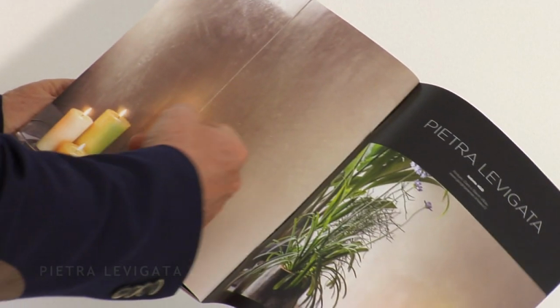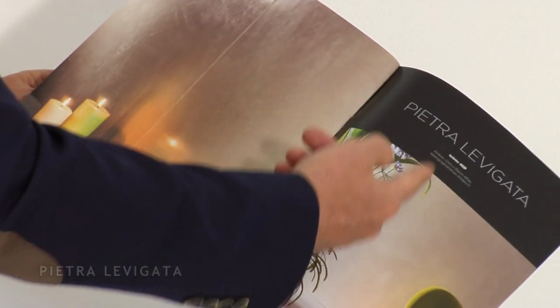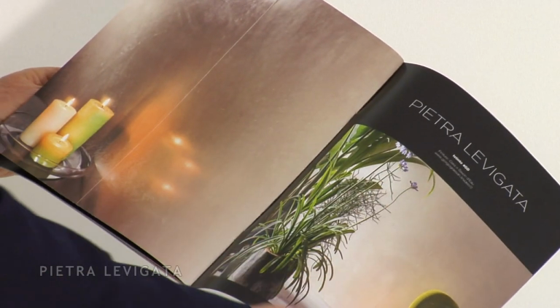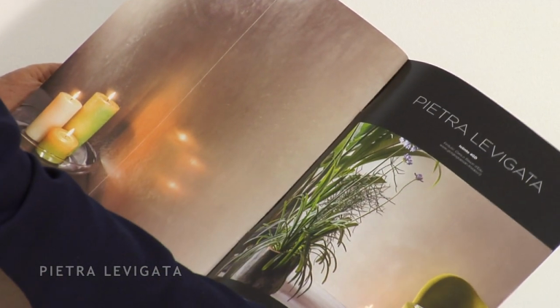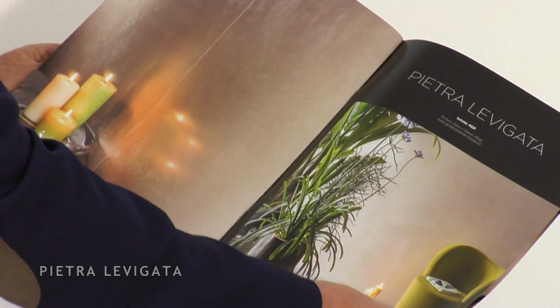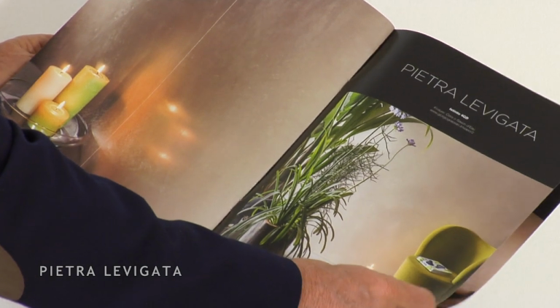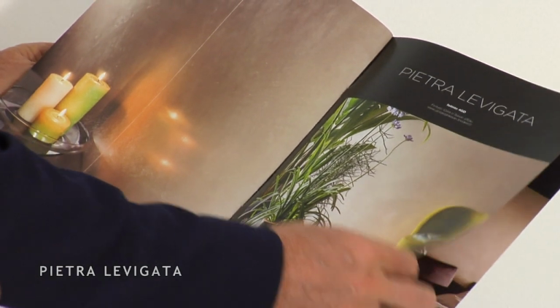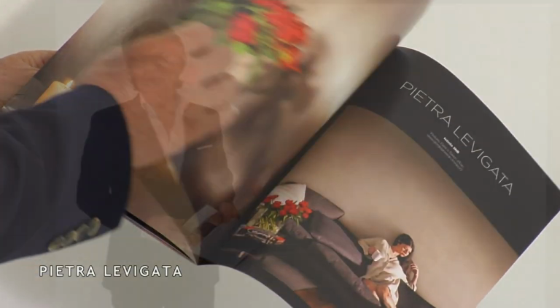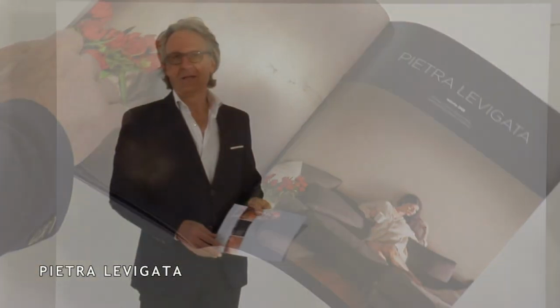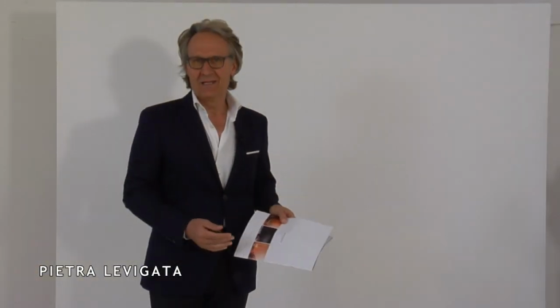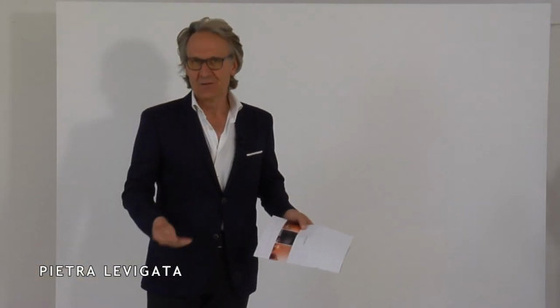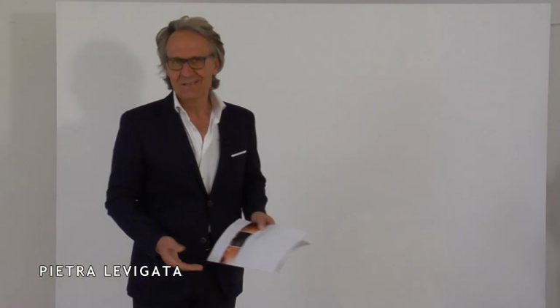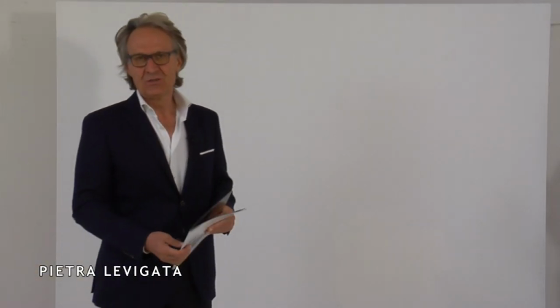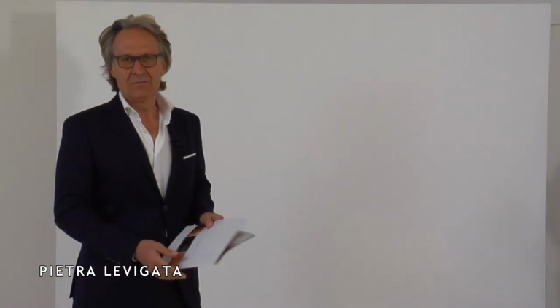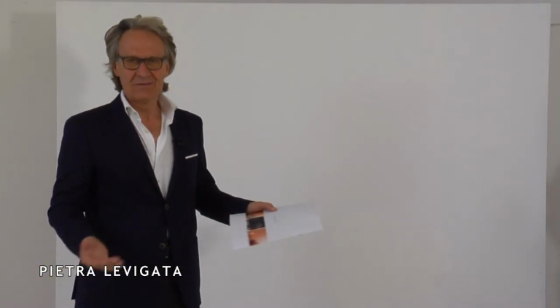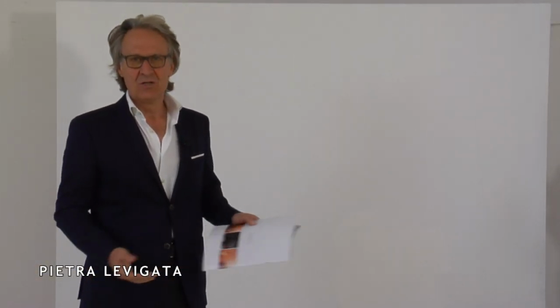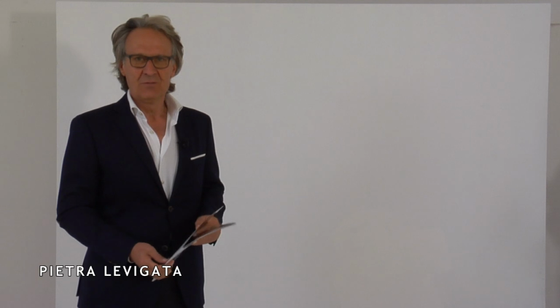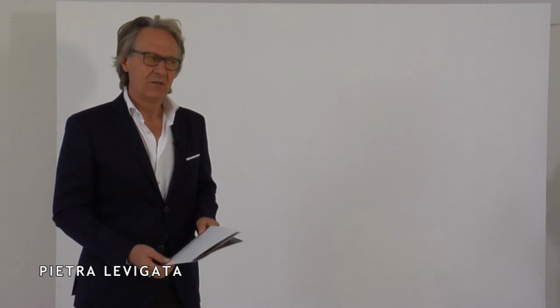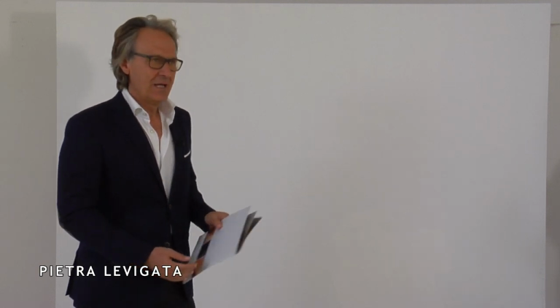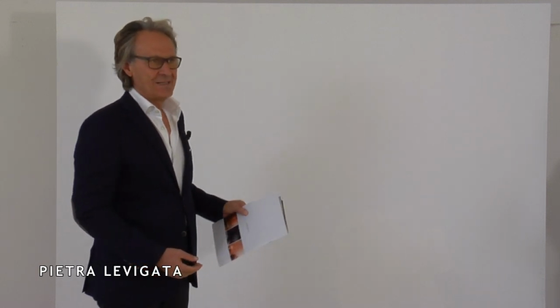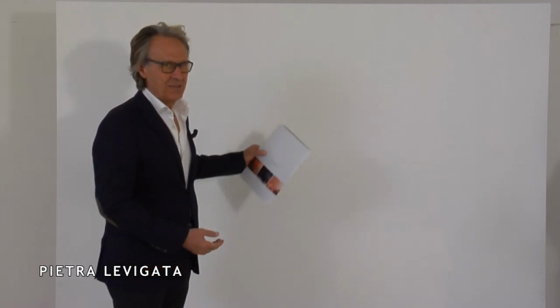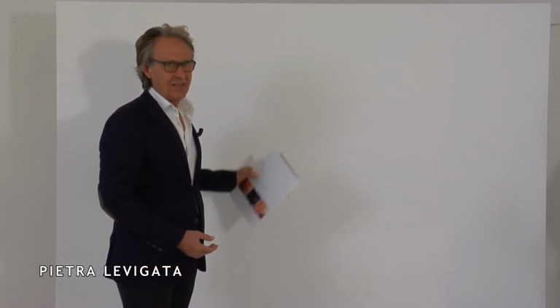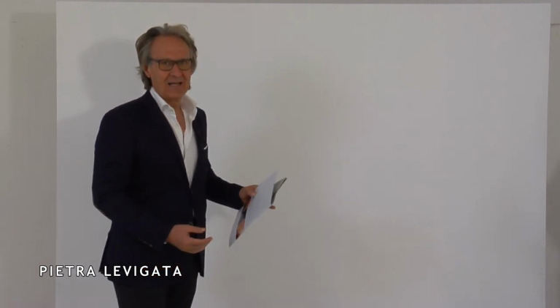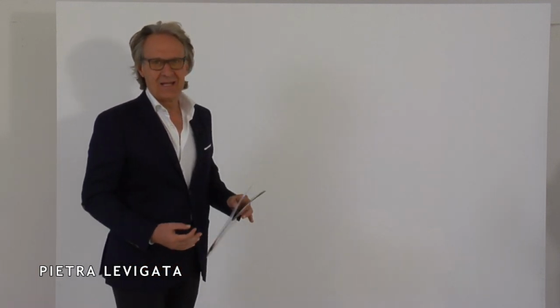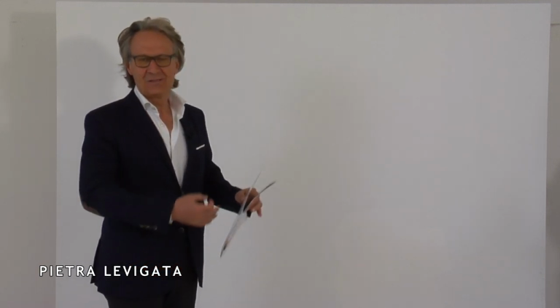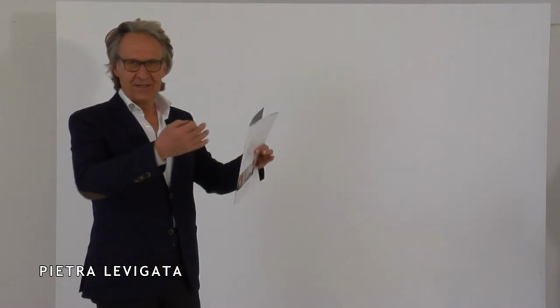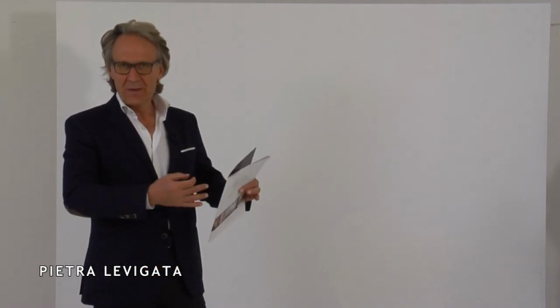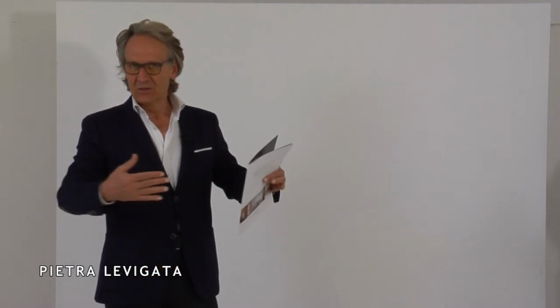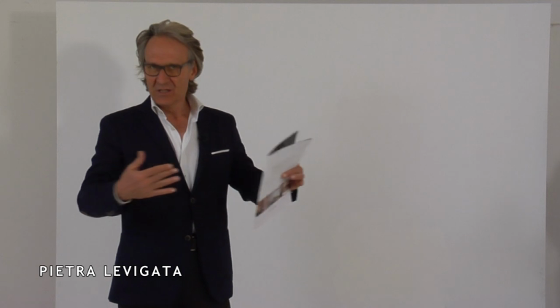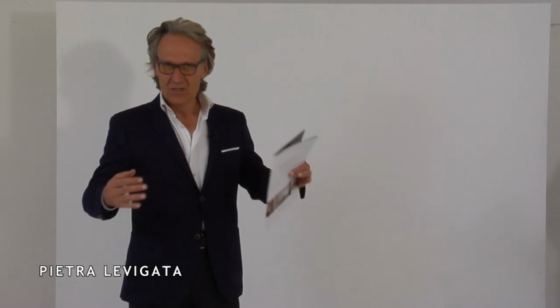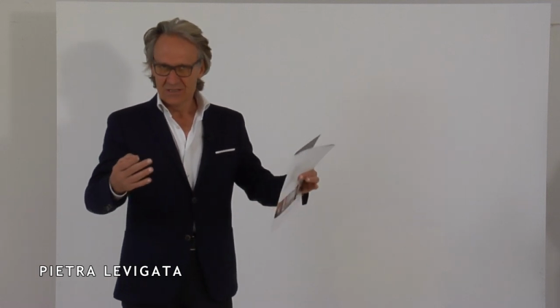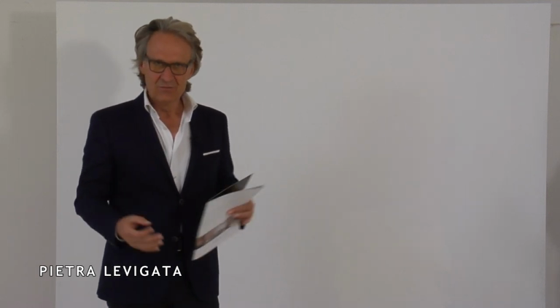Today we're talking about Pietra Levigata. The product is Segwe El Duis Dinto, which we've already seen in many ways. Pietra Levigata gives a smooth semi-gloss effect that's suitable for large surfaces.